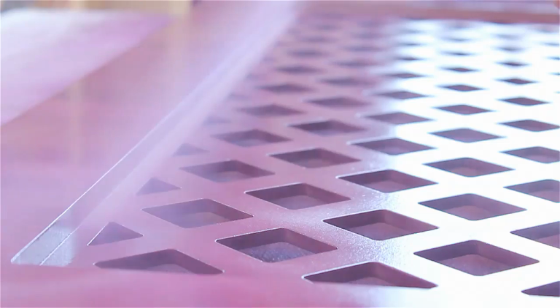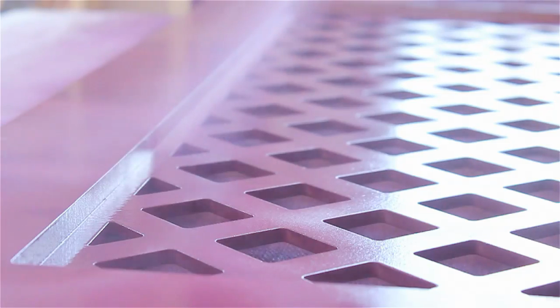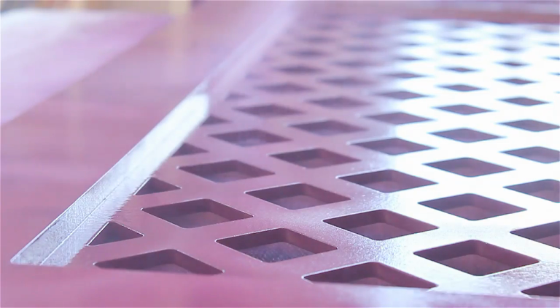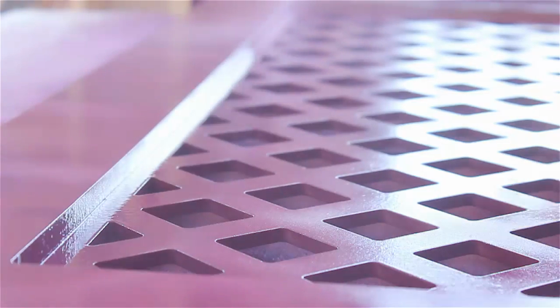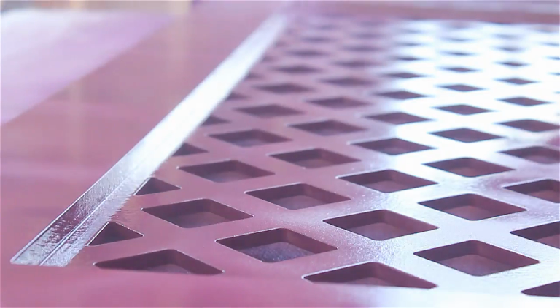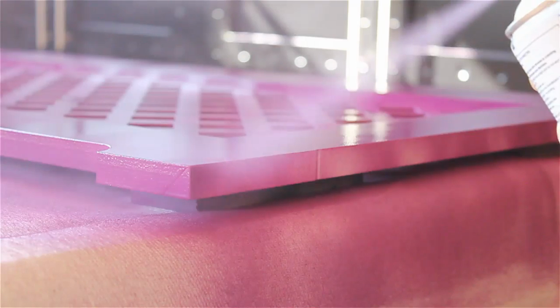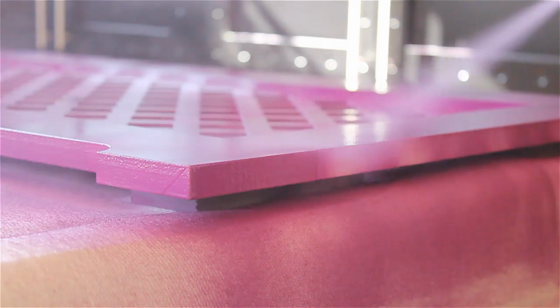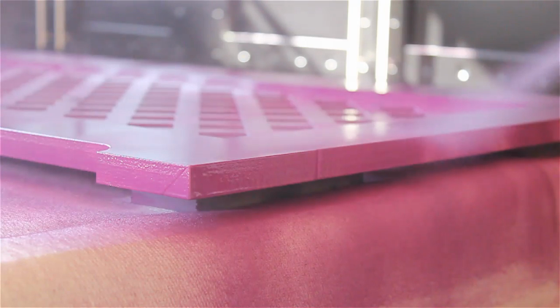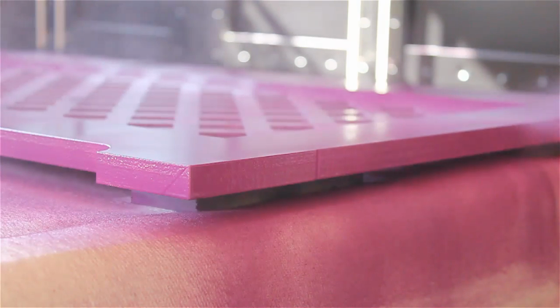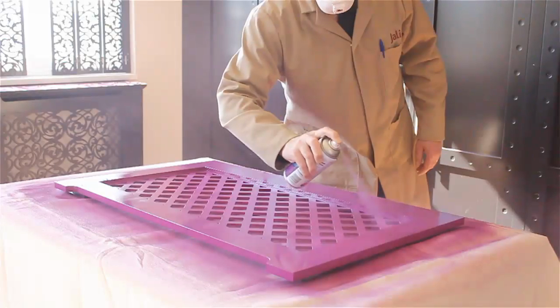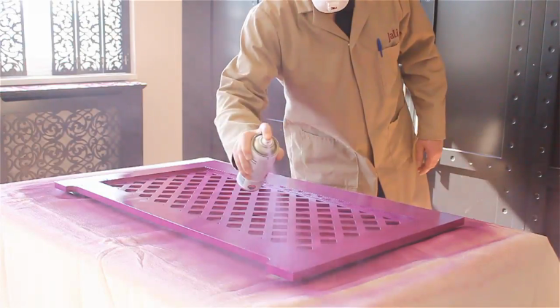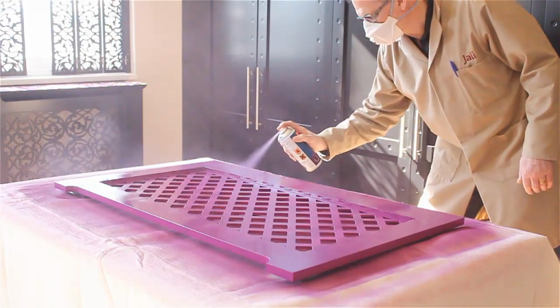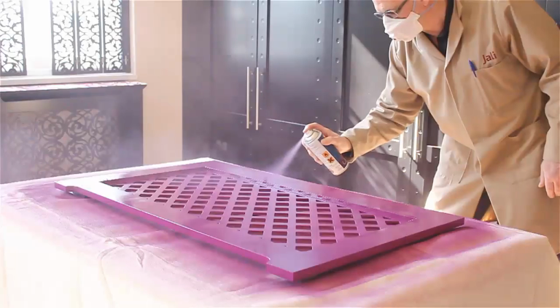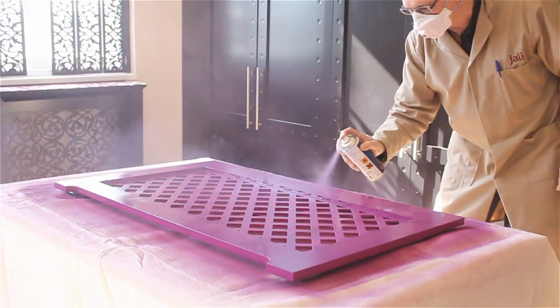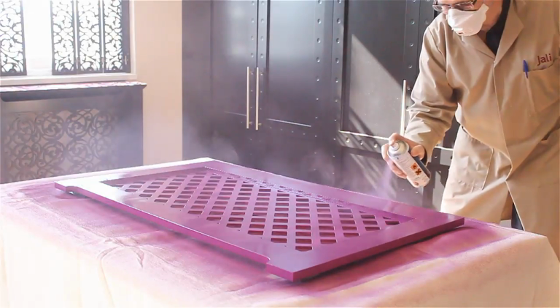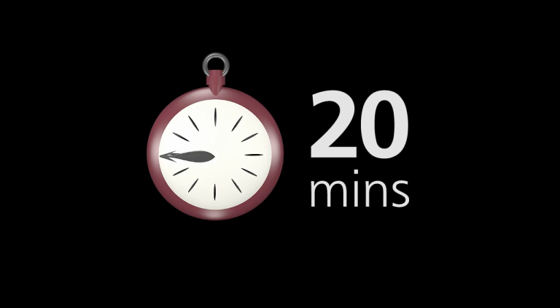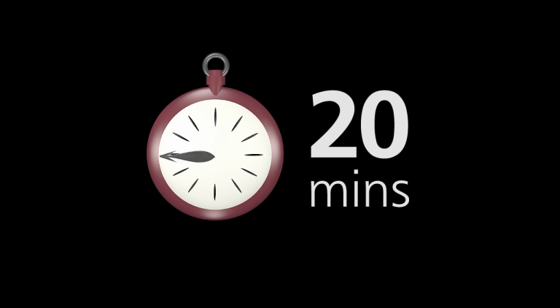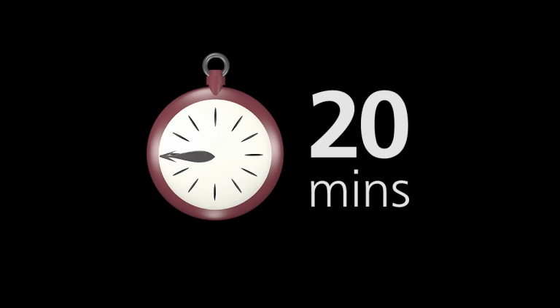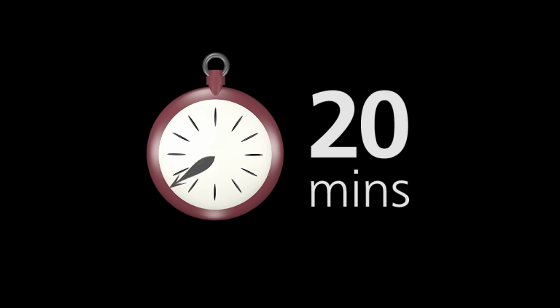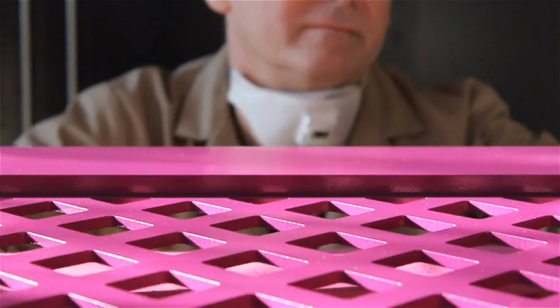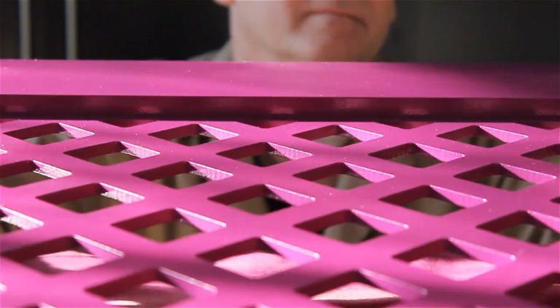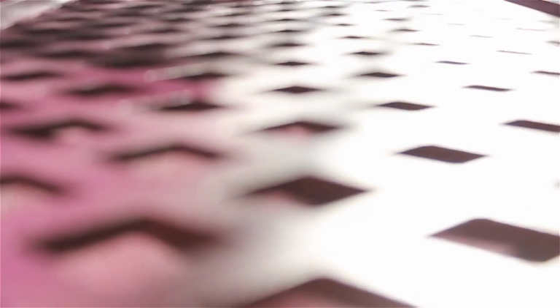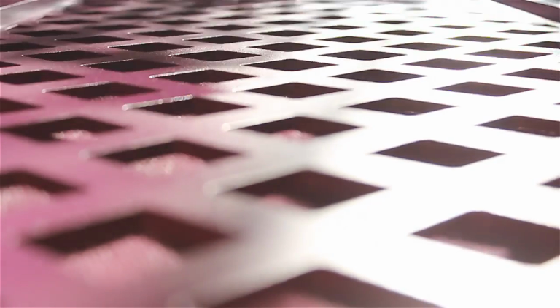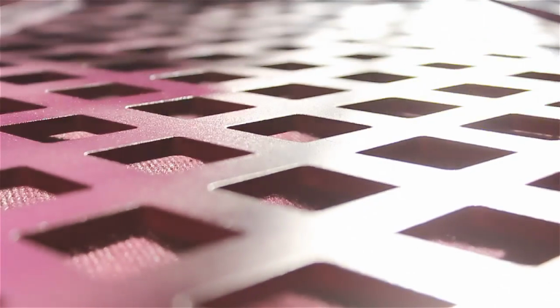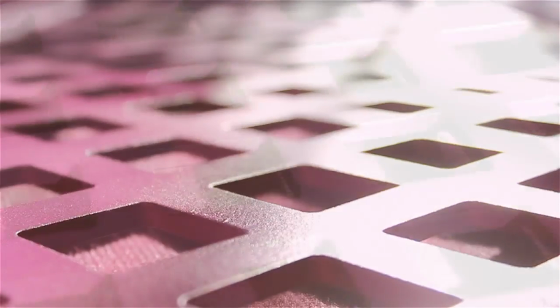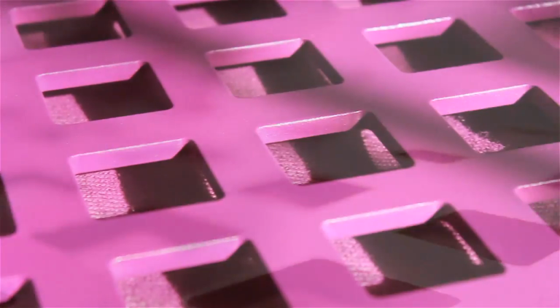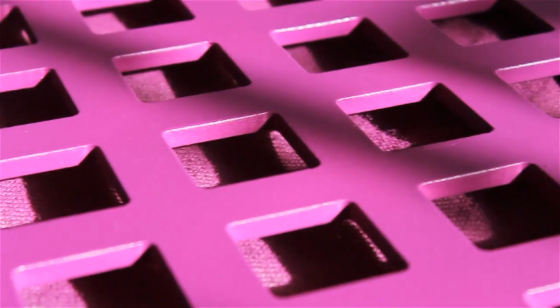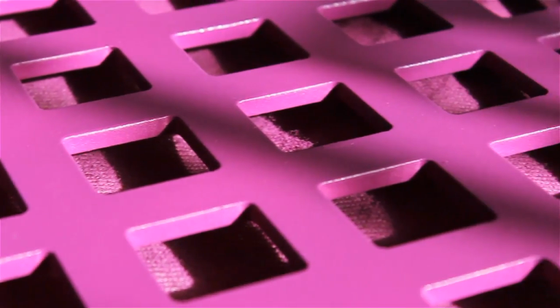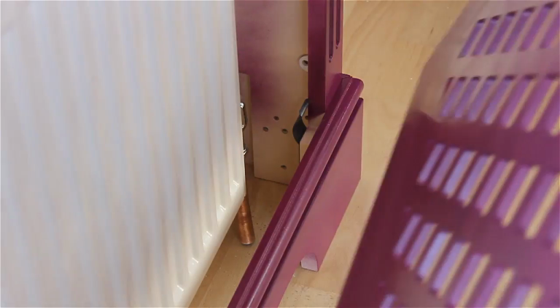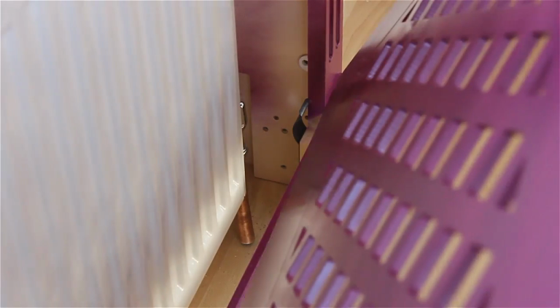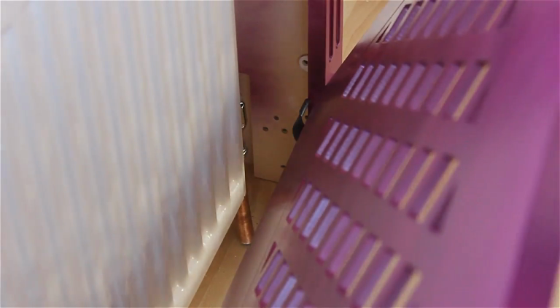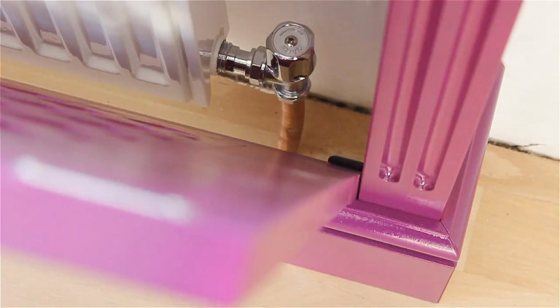Finally, we just need to finish off some of the flat edges and sides. And then we're done. The grill panel is ready to drop into the cabinet.